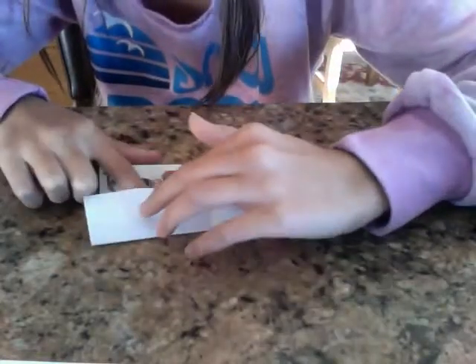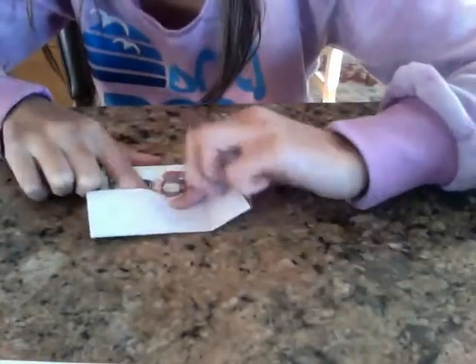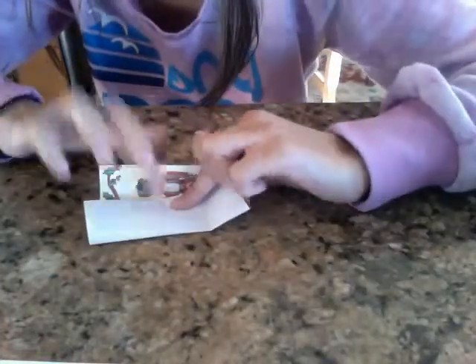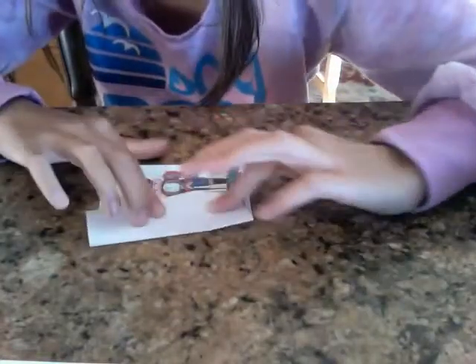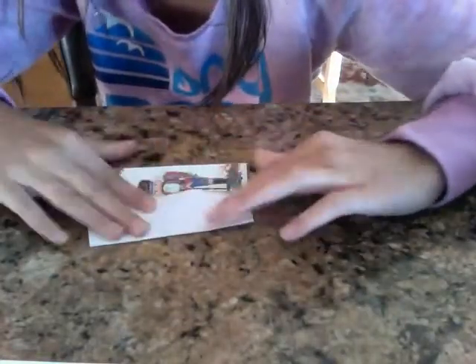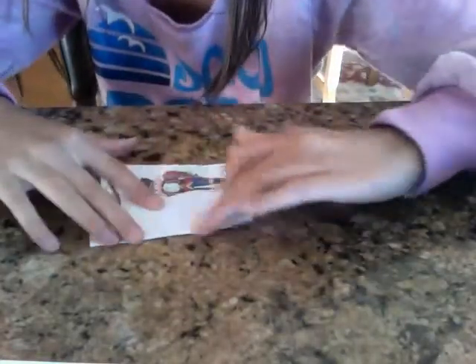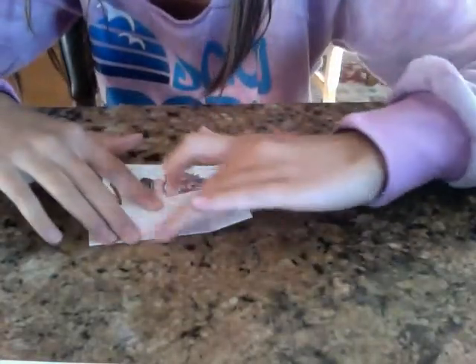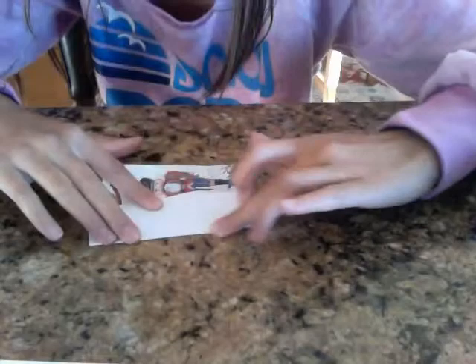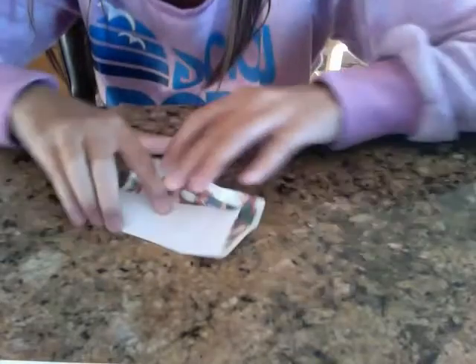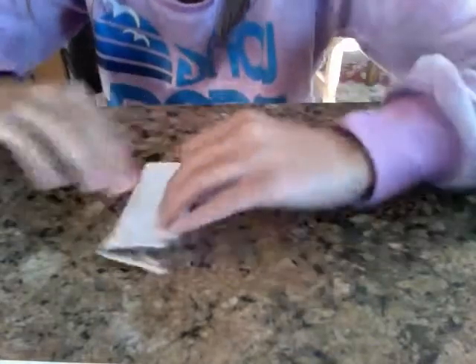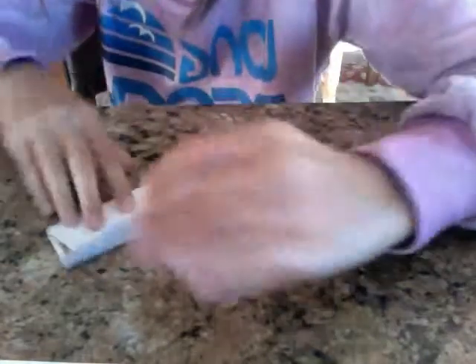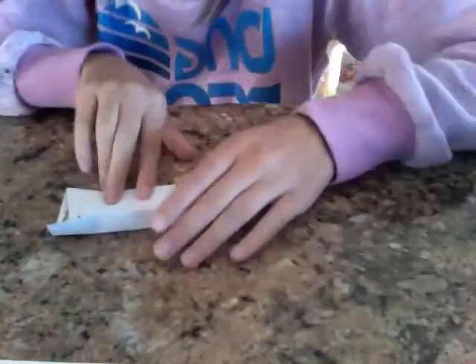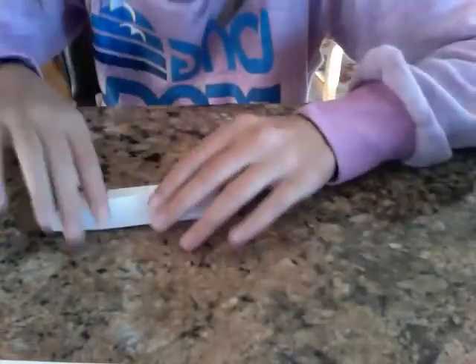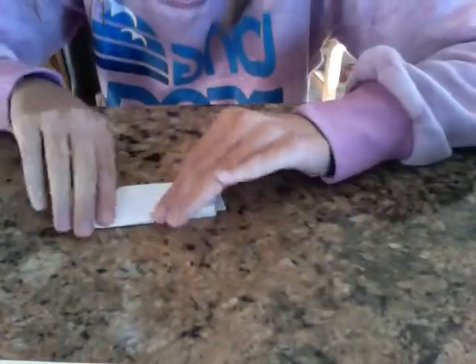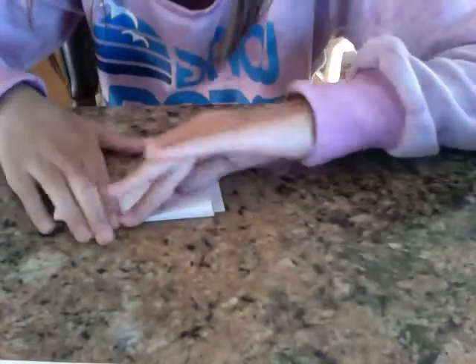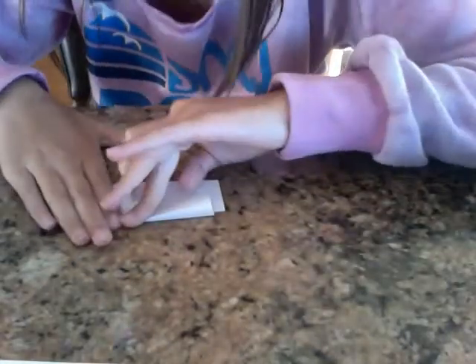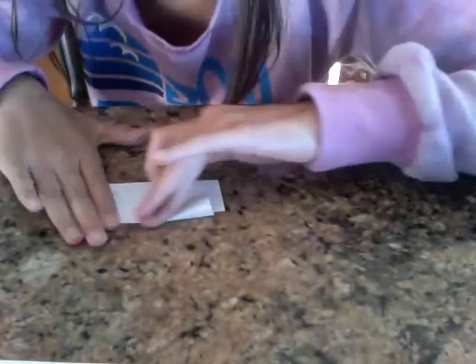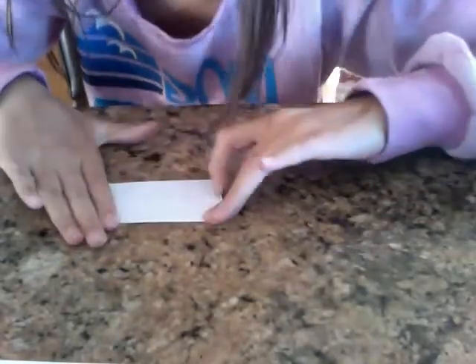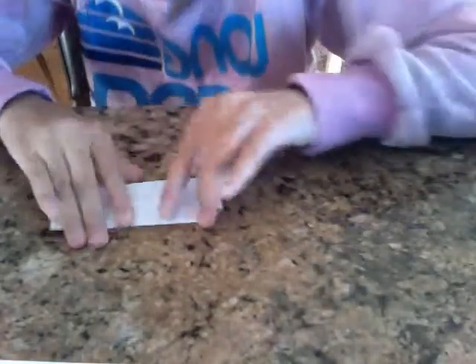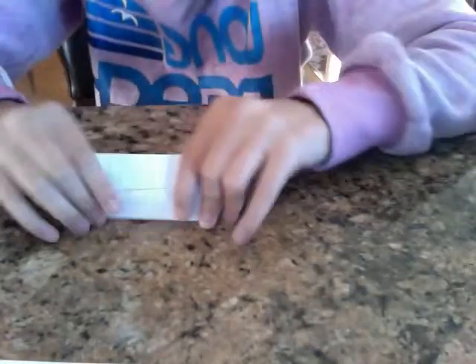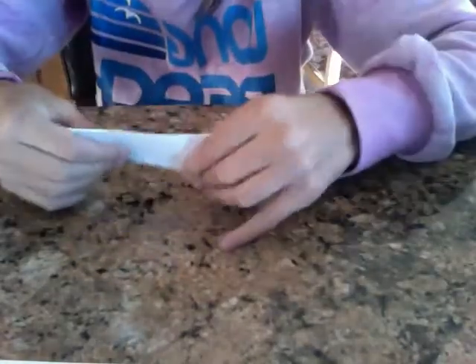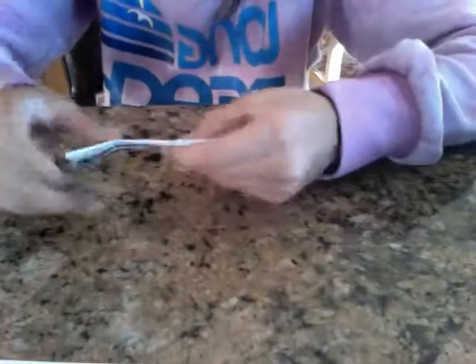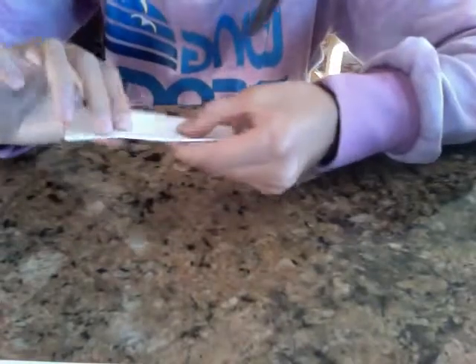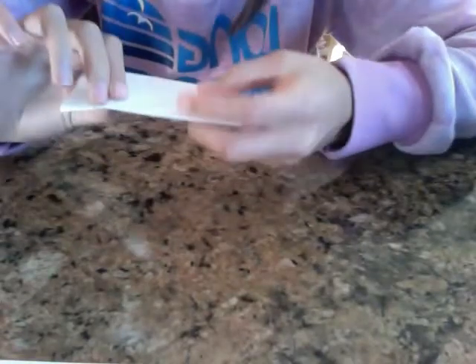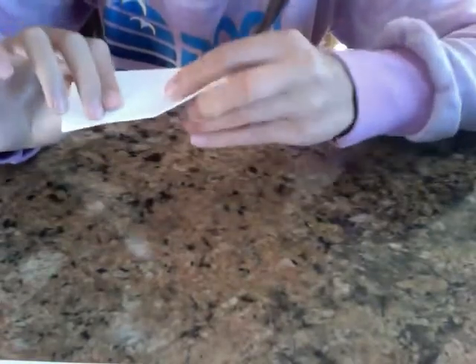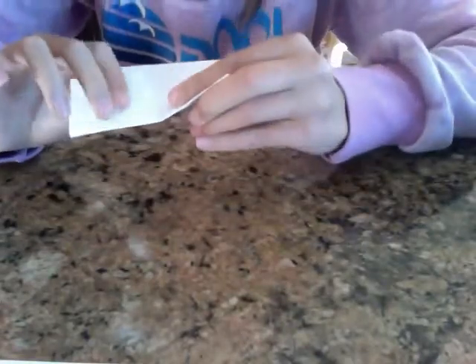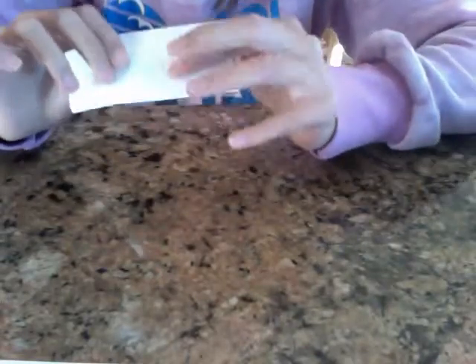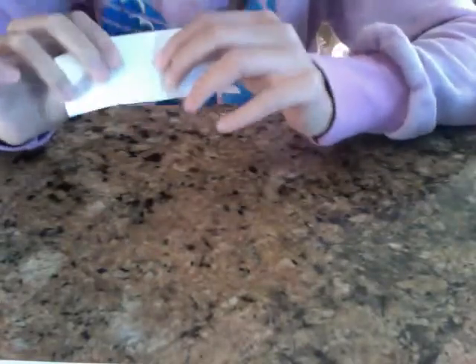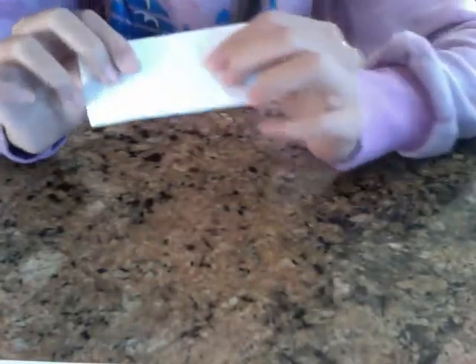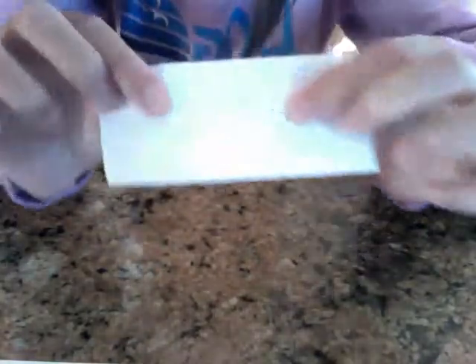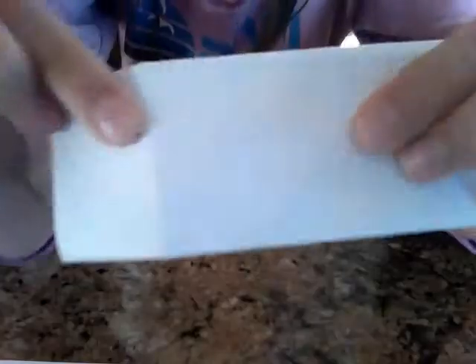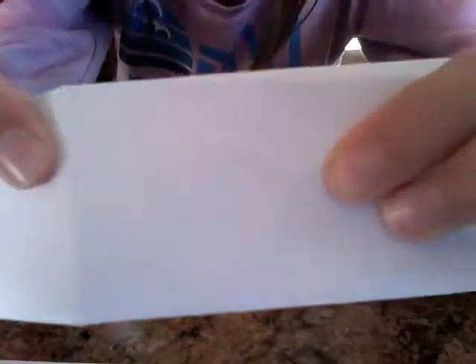Fold one here. Fold one here. Now, as you can see, the quarter is intact and still in the piece of paper.